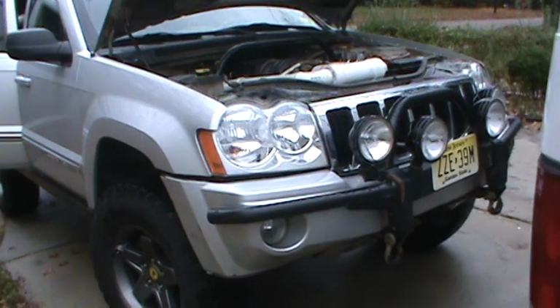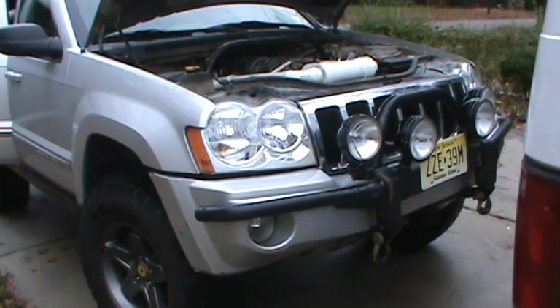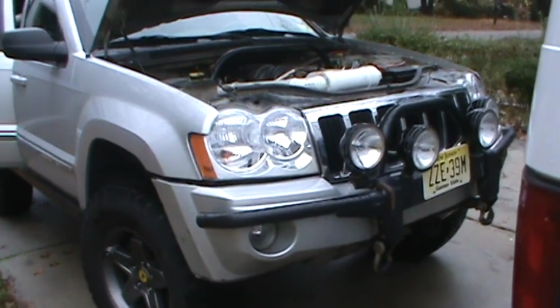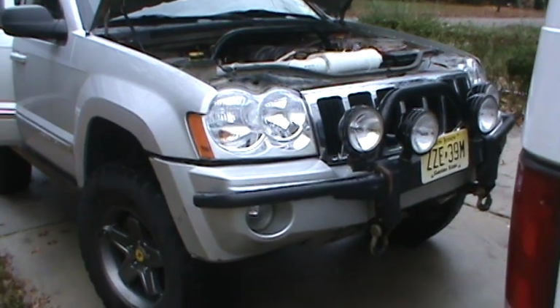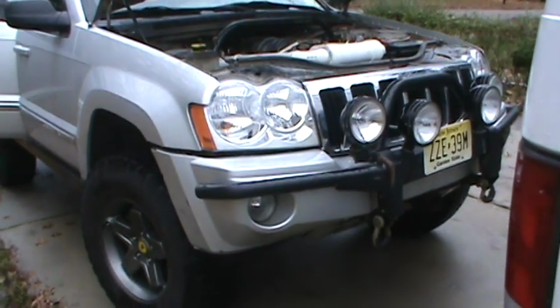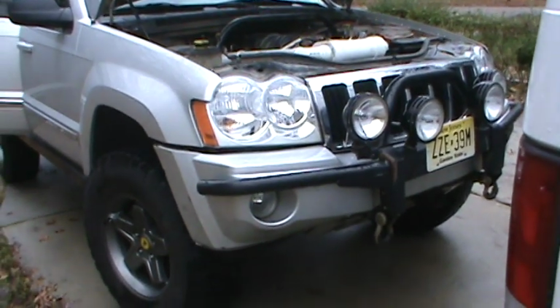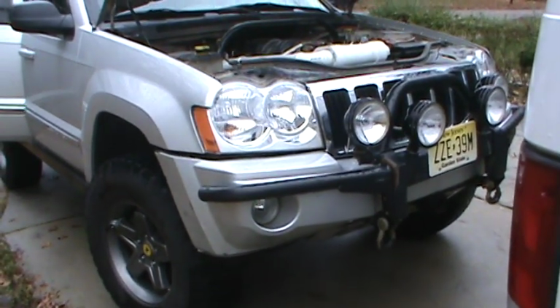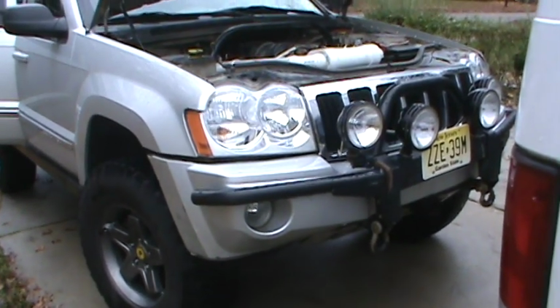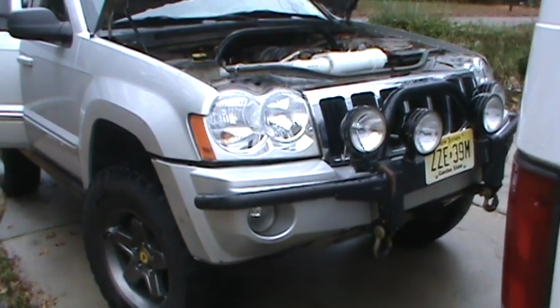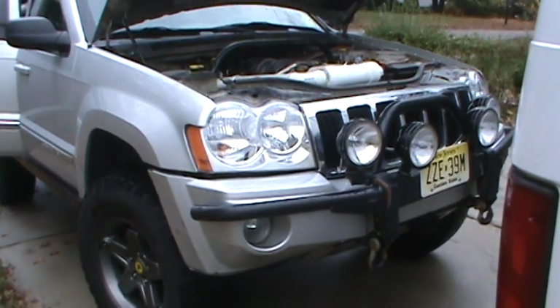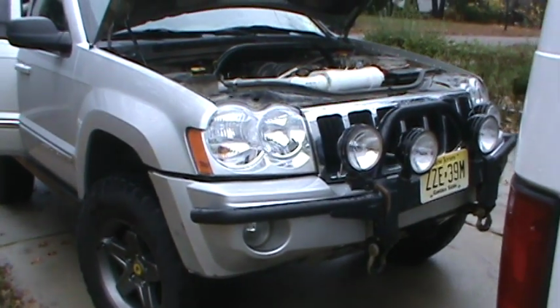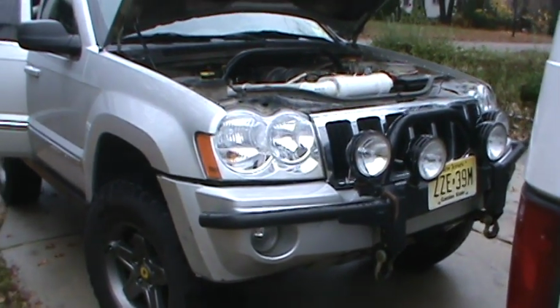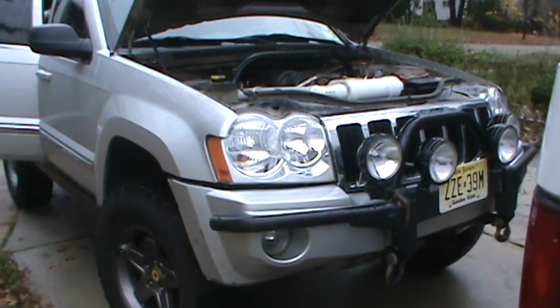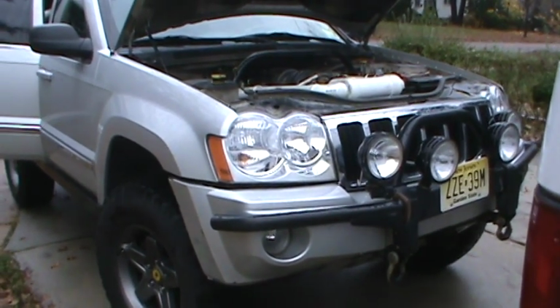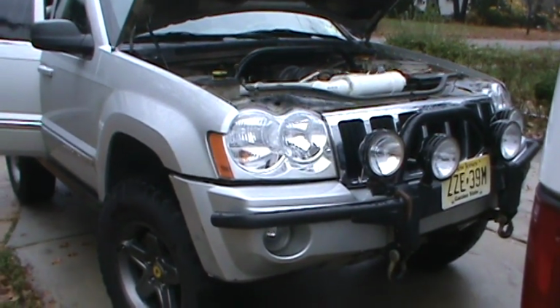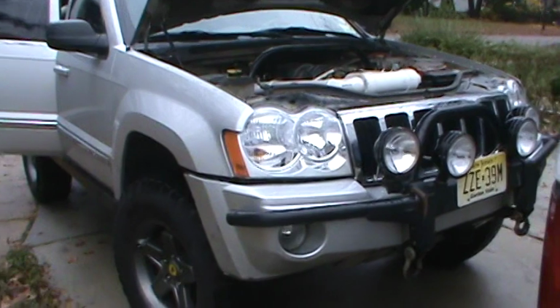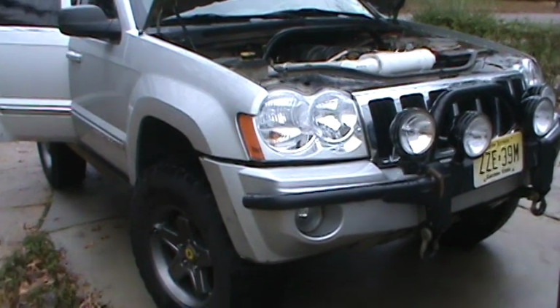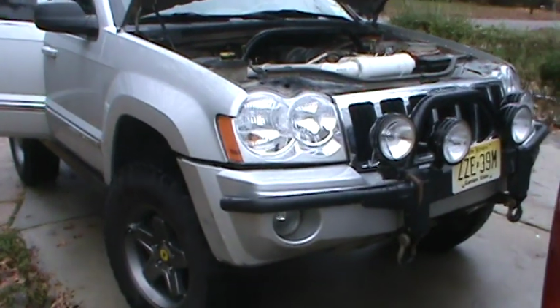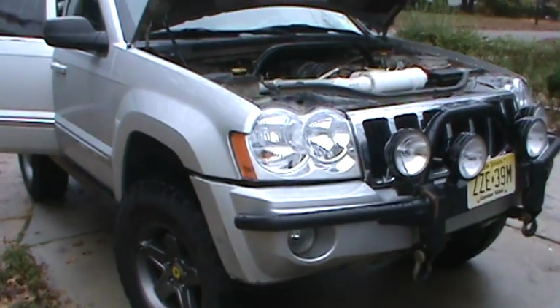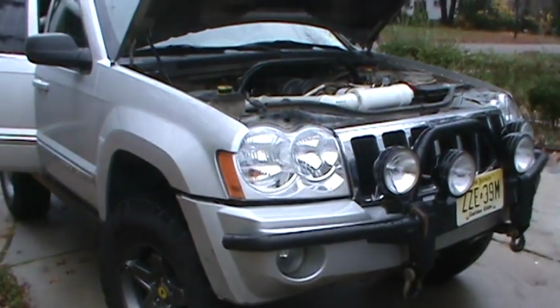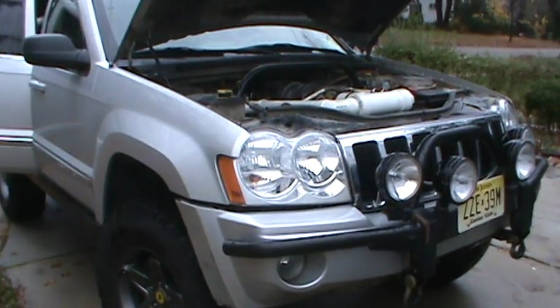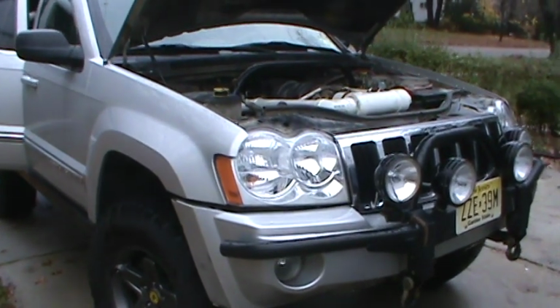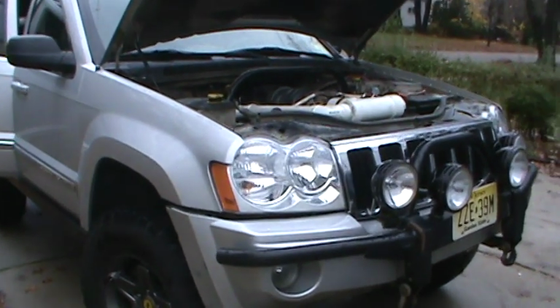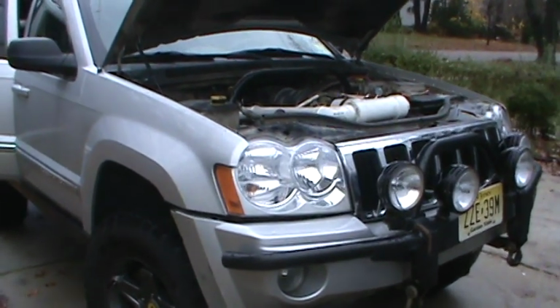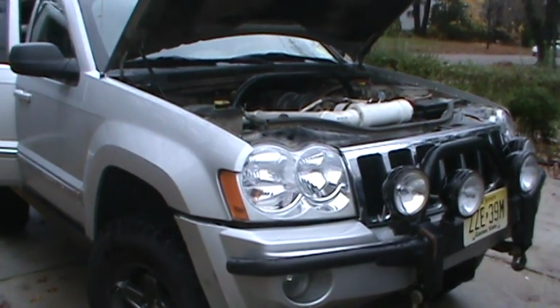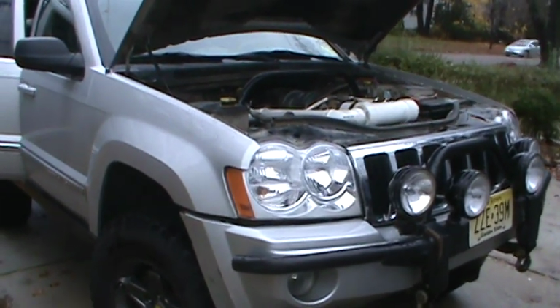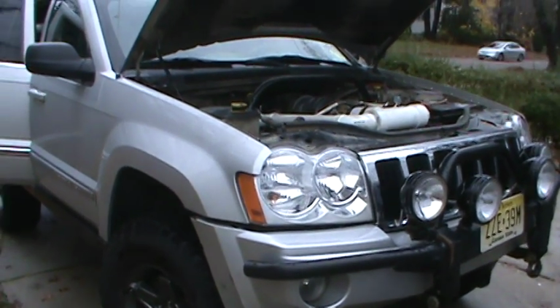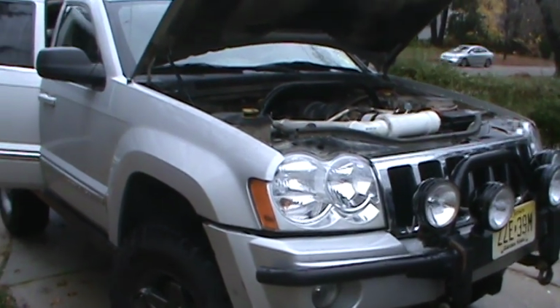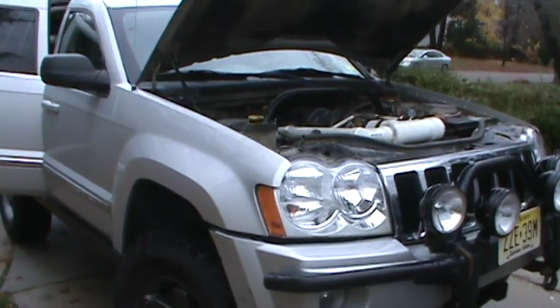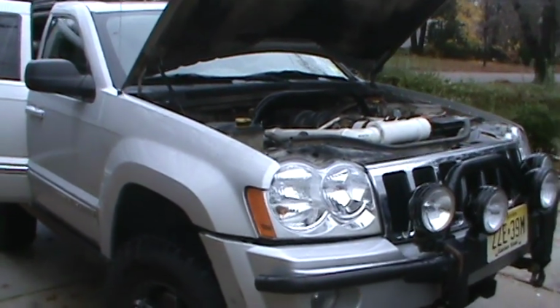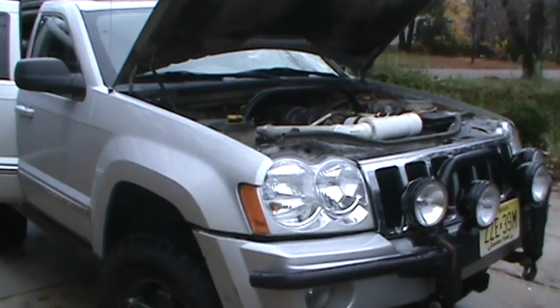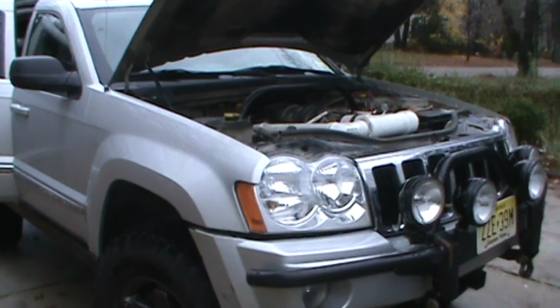Hey everyone, this is Gary with his 2006 Grand Cherokee Limited with a Hemi motor. I just blew apart my Hemi motor — four-wheel drive — and a lot of you guys have been watching my videos.